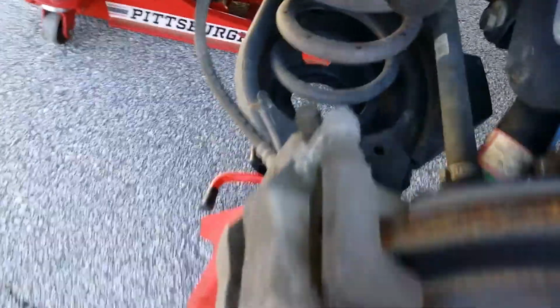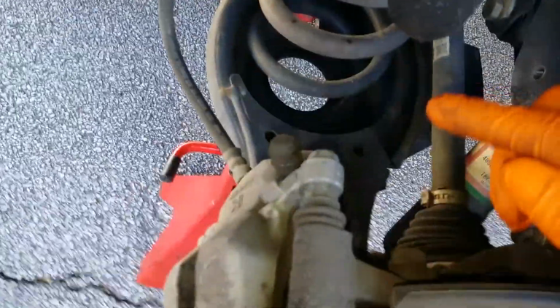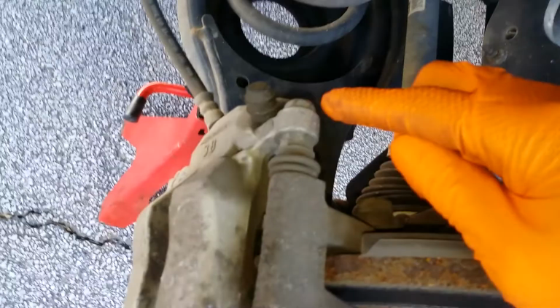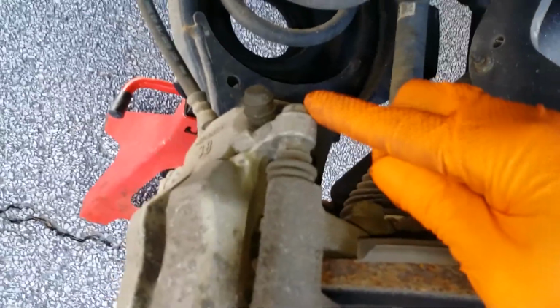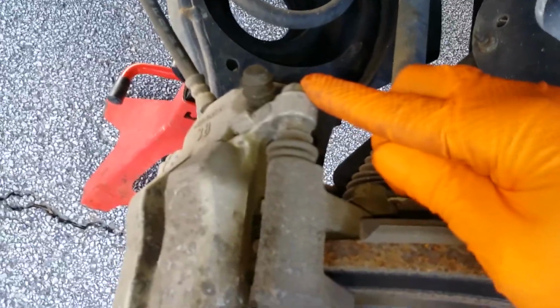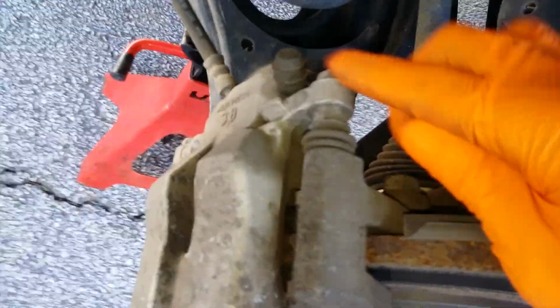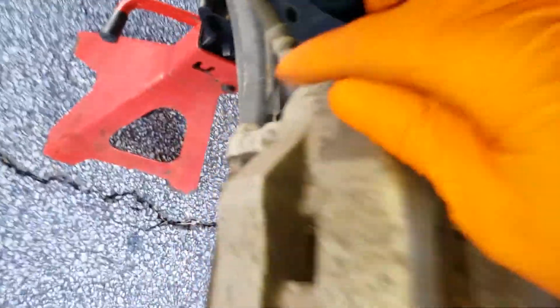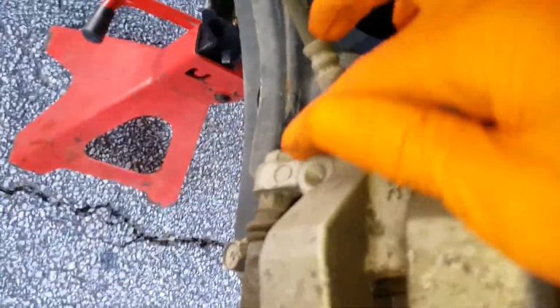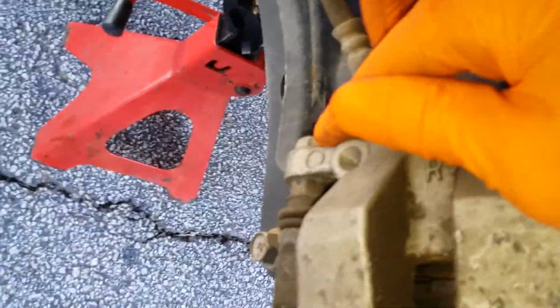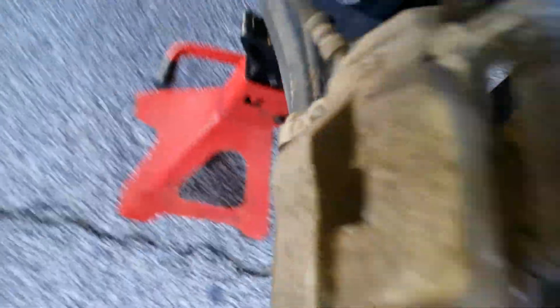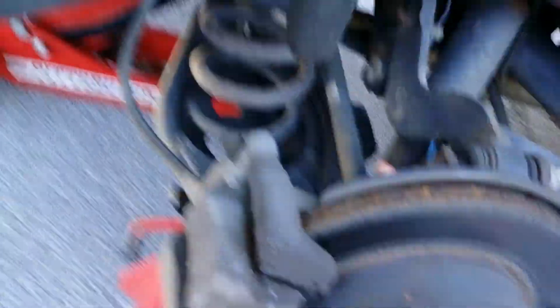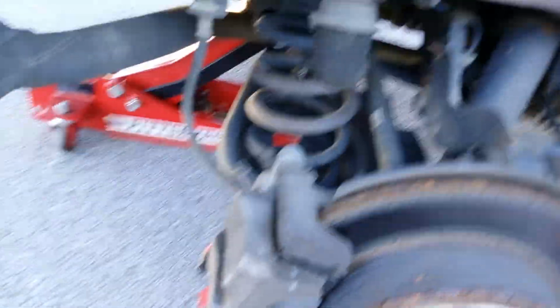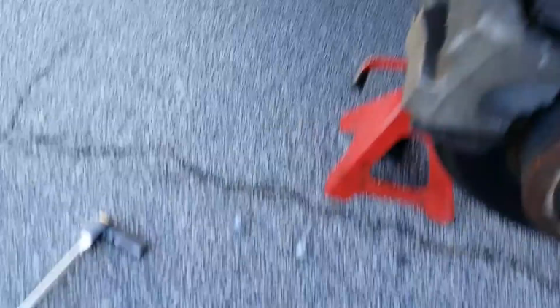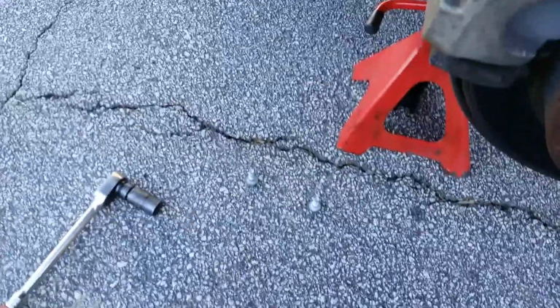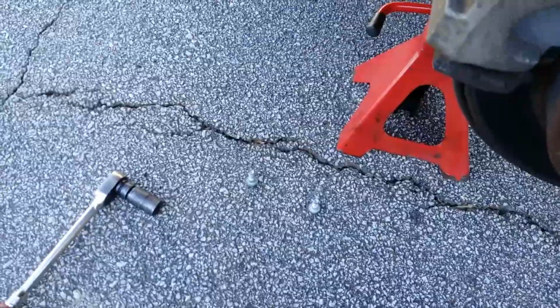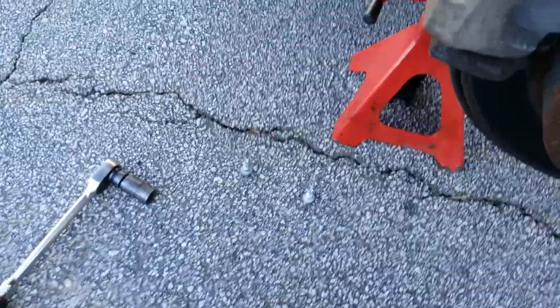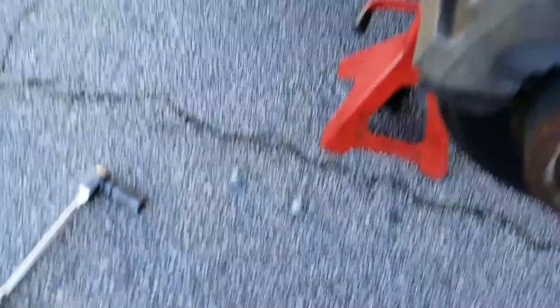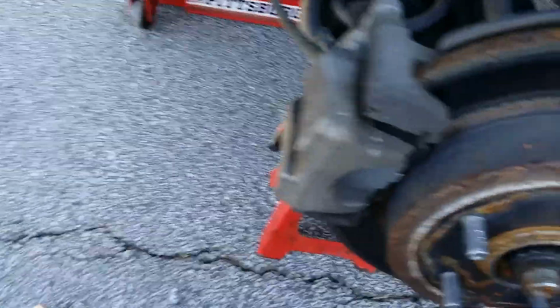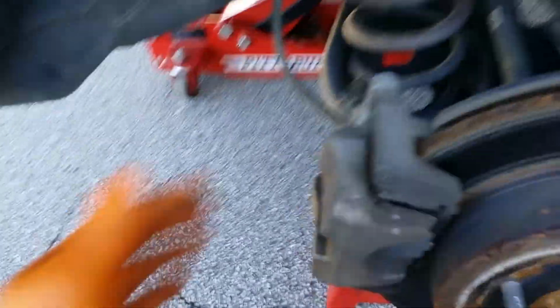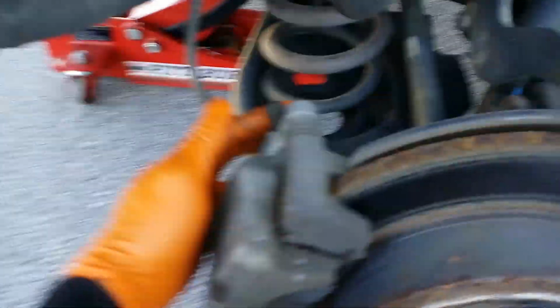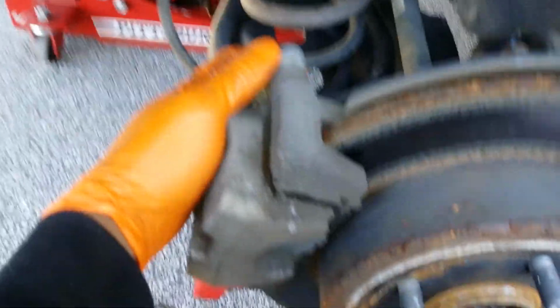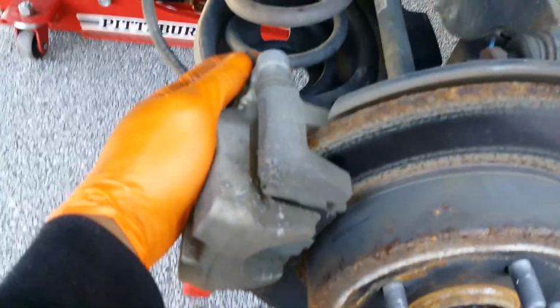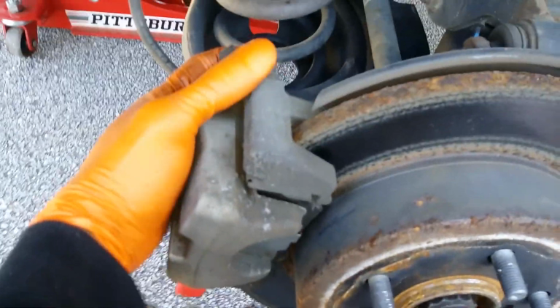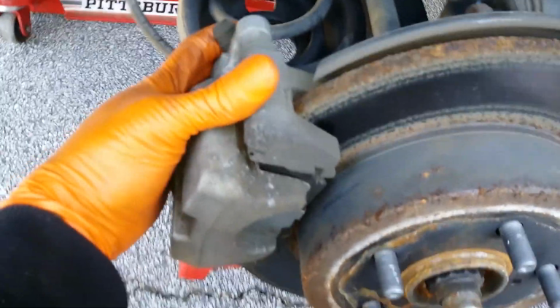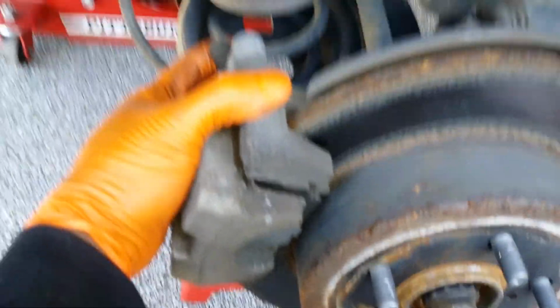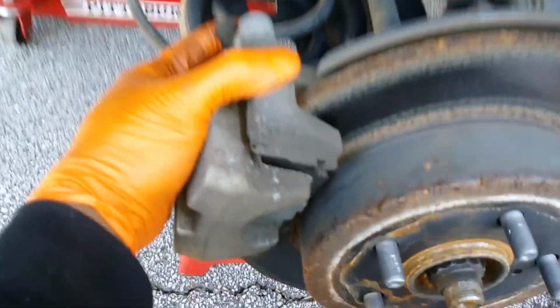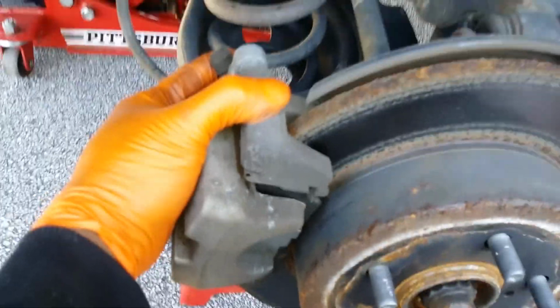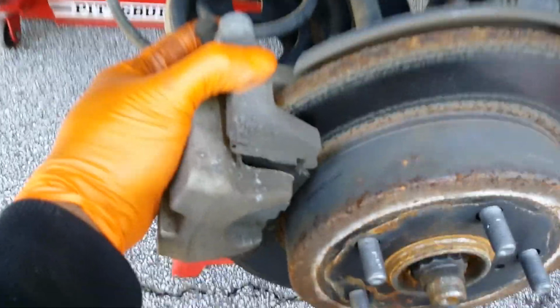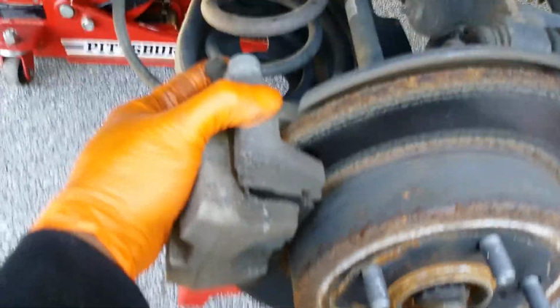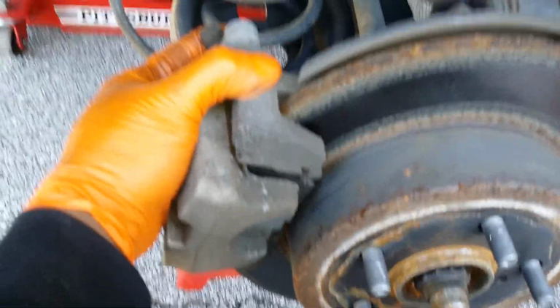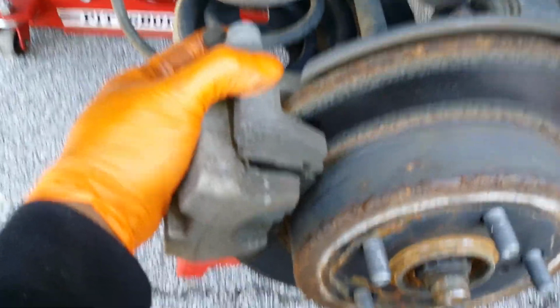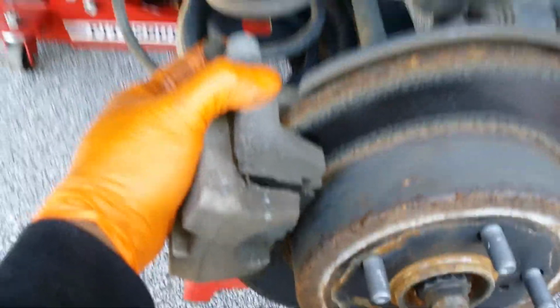Two 14 millimeters takes off your caliper — one here, one there. Once you take out both 14 millimeters, just want to grab your caliper, pull it towards you. That'll loosen up the piston a little and compress it.